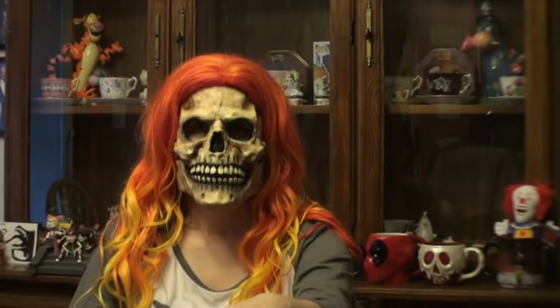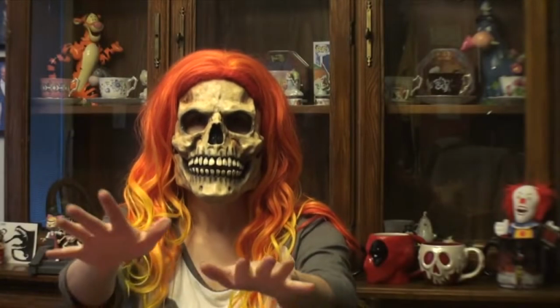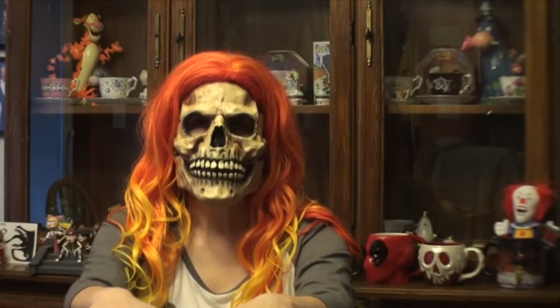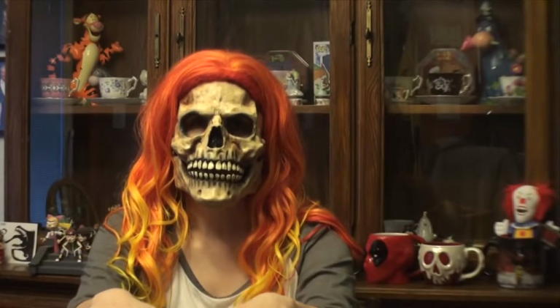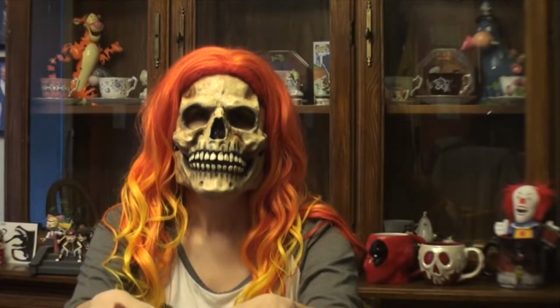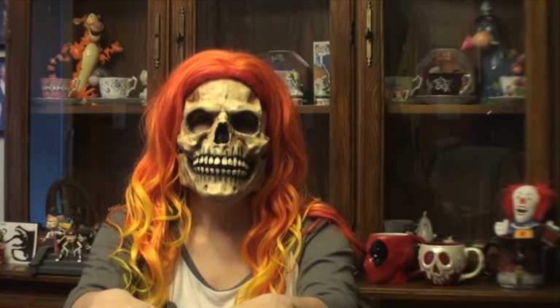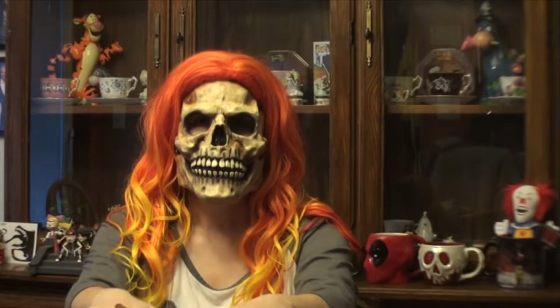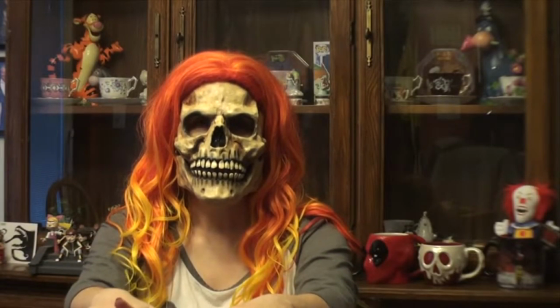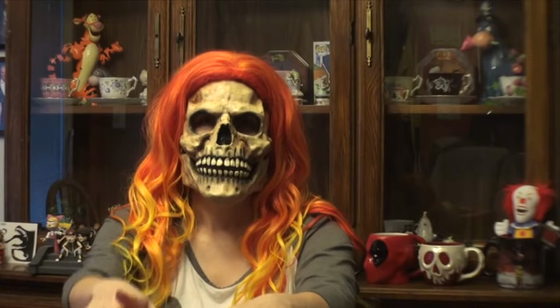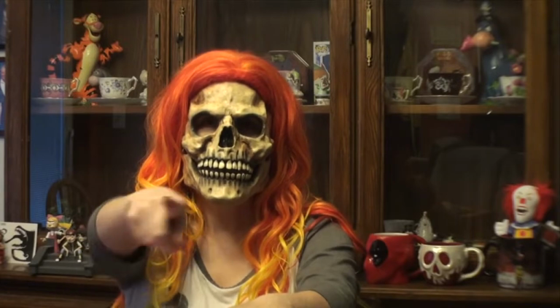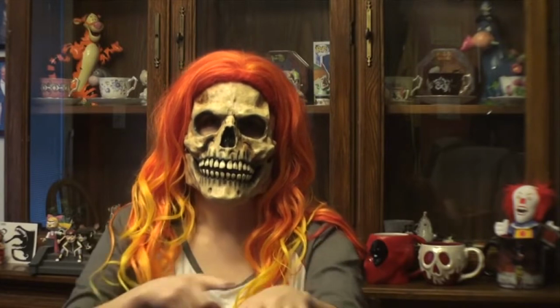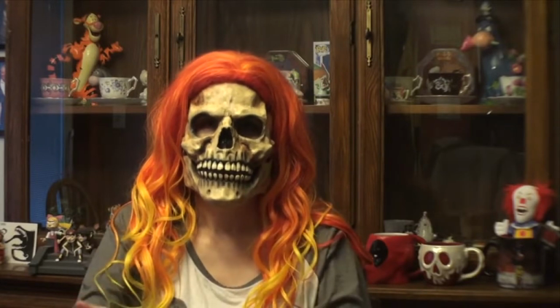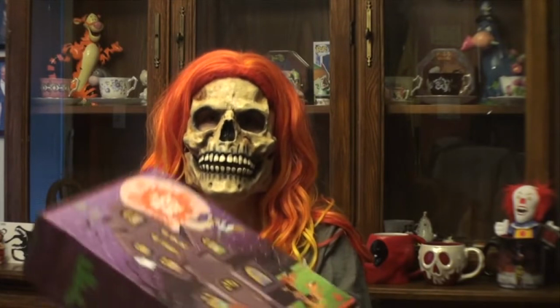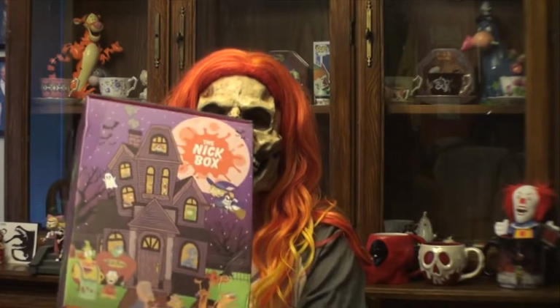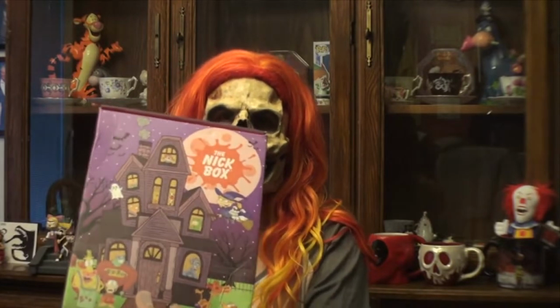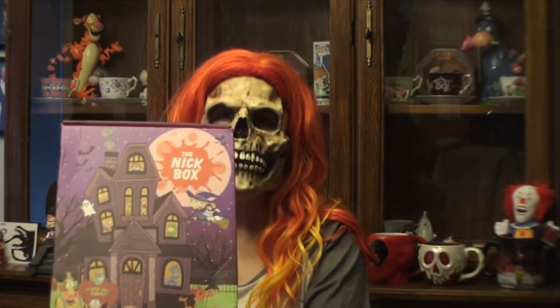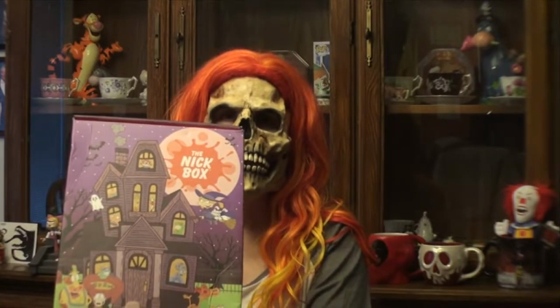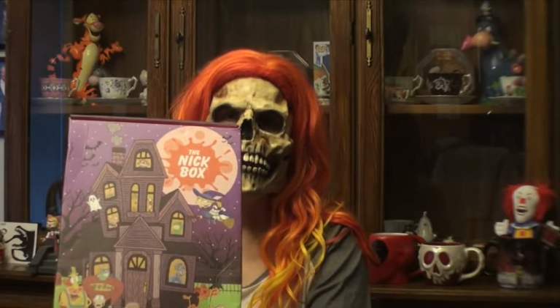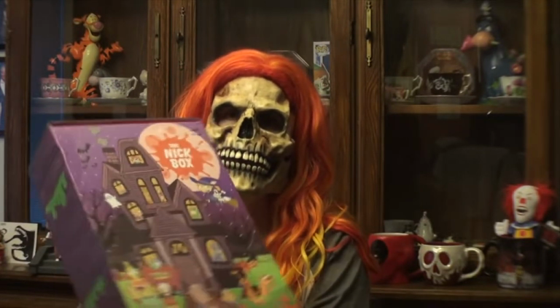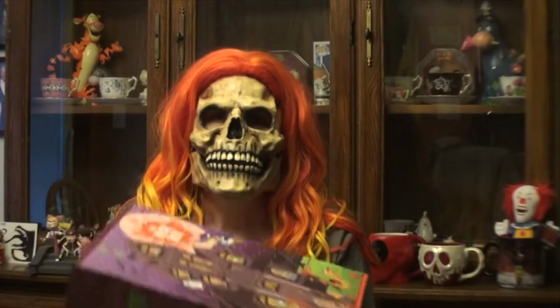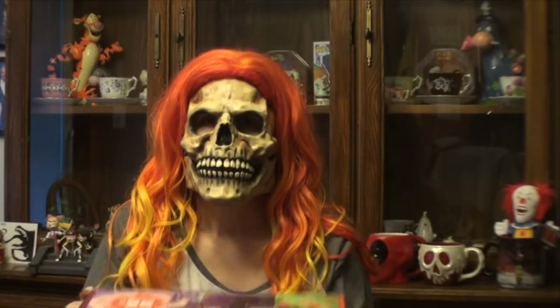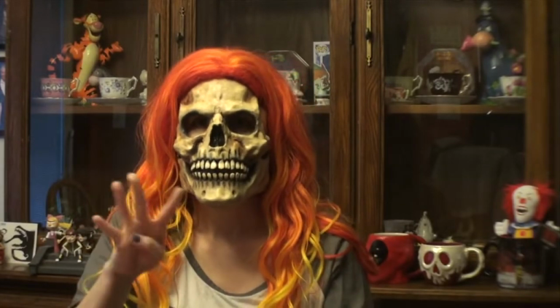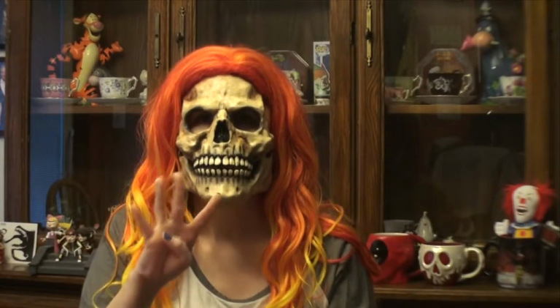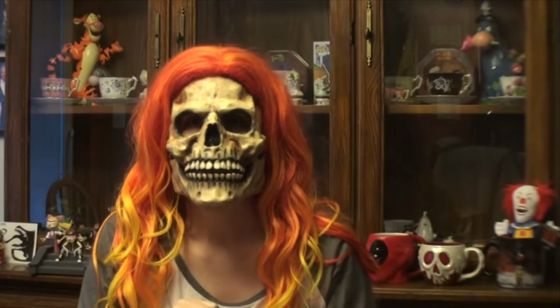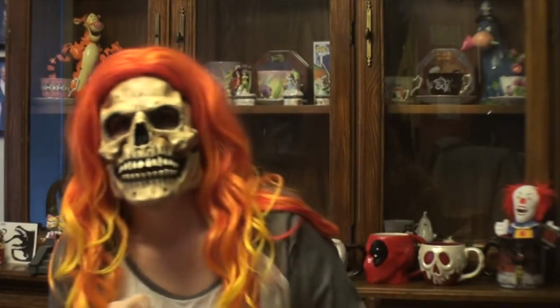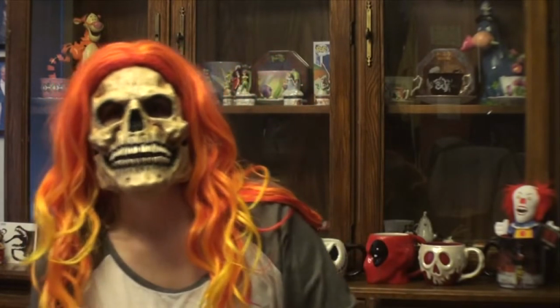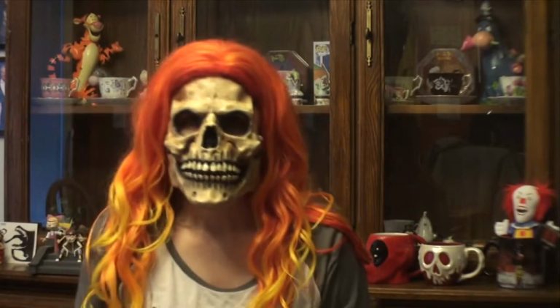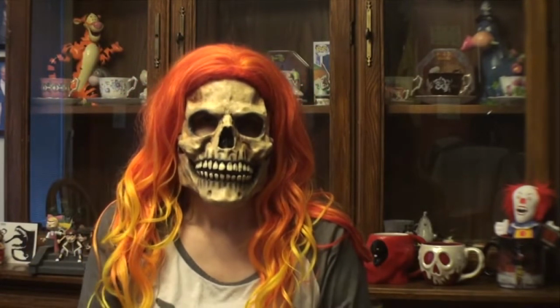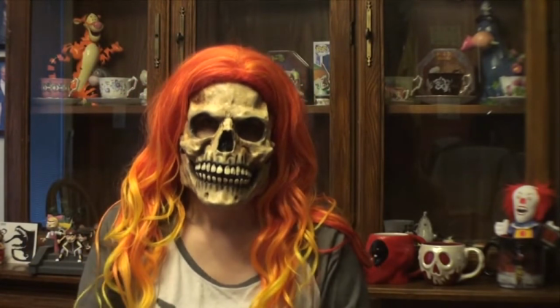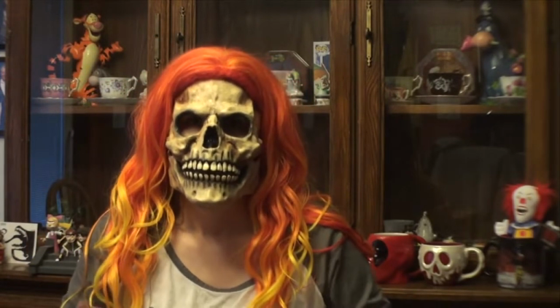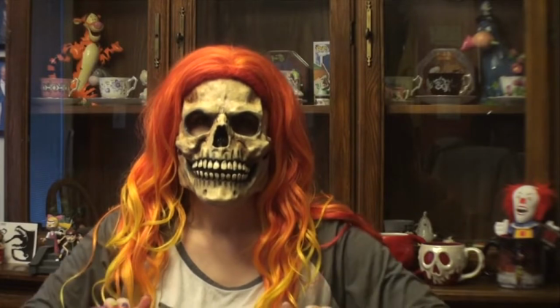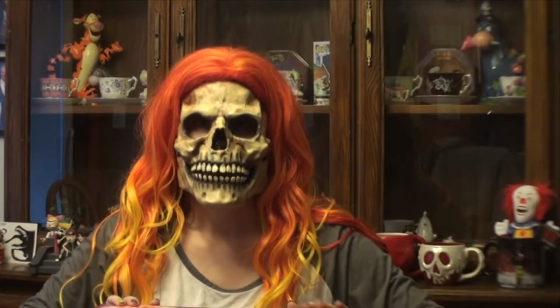Hey everyone, Ms. Death here. Today I'm bringing to you the Fall Knick Box. The Knick Box is a subscription that you receive at least four times a year. So let's begin unboxing our Fall Box.